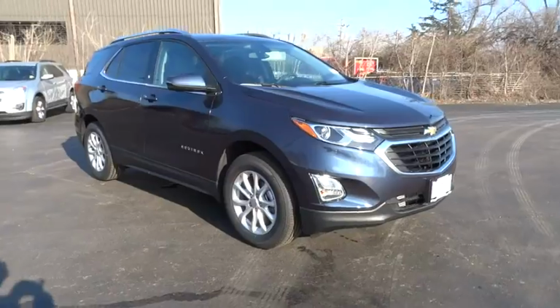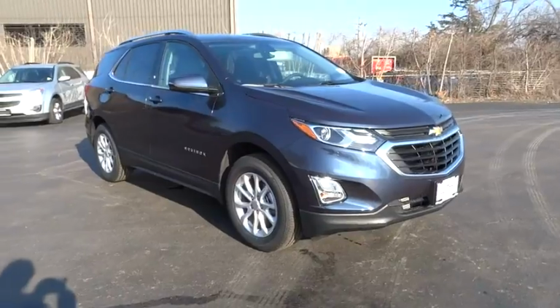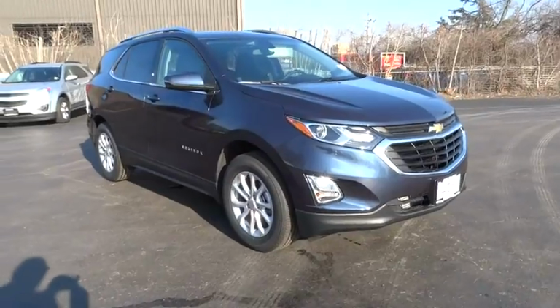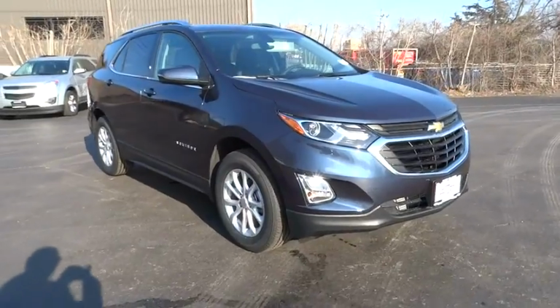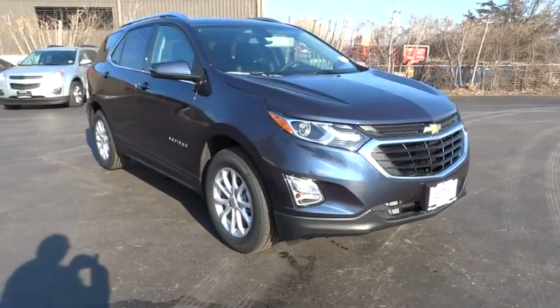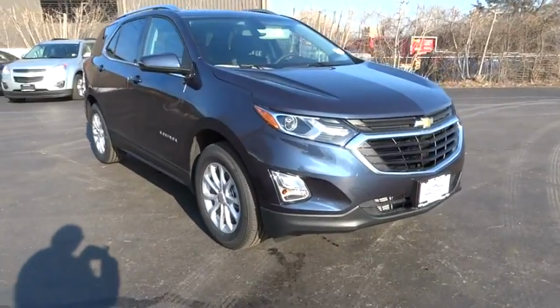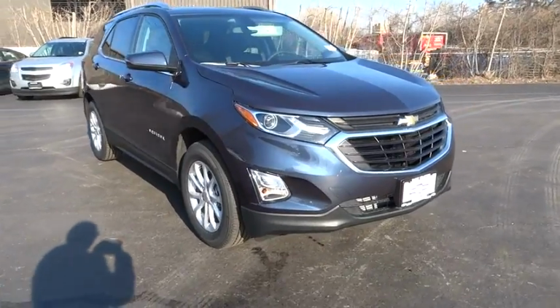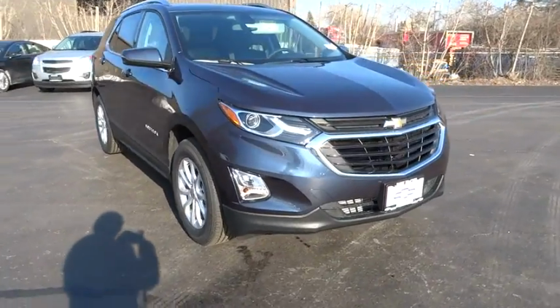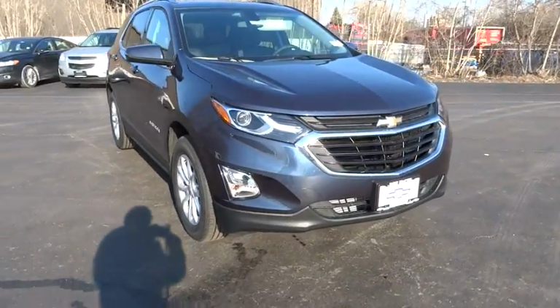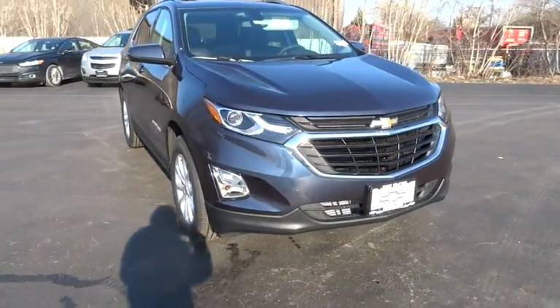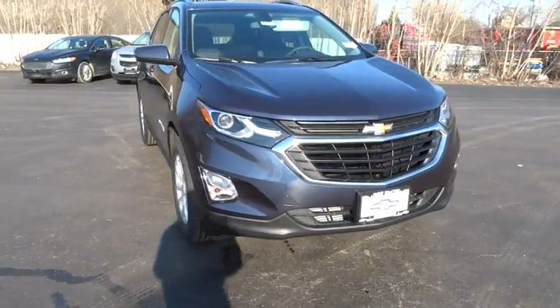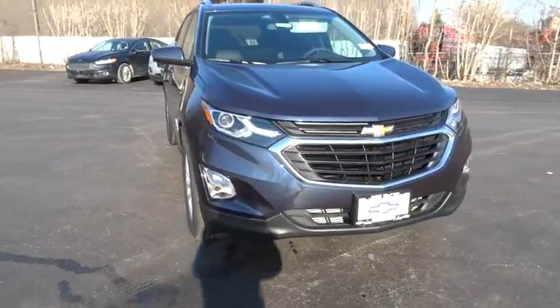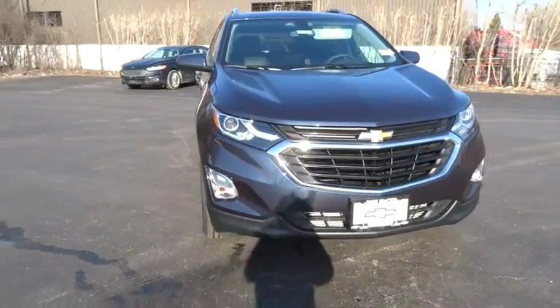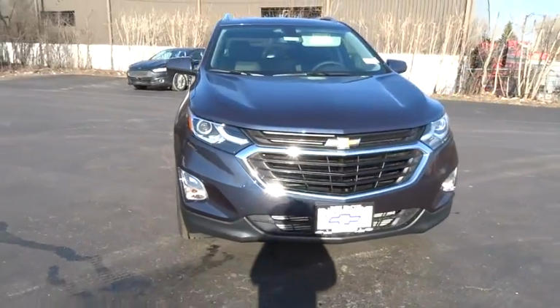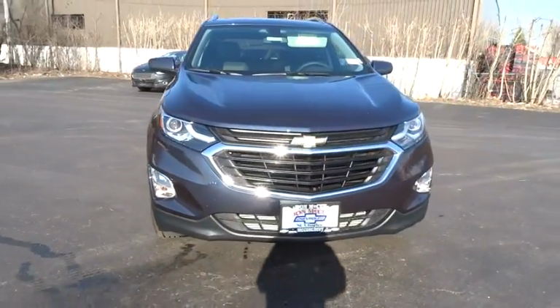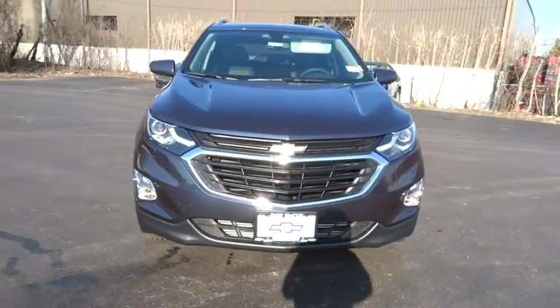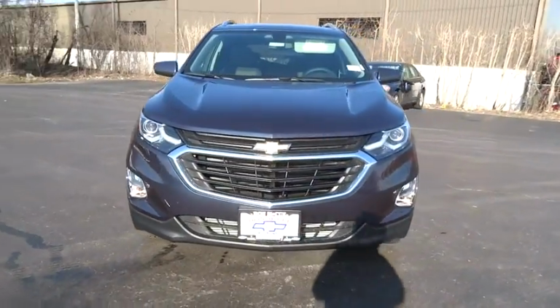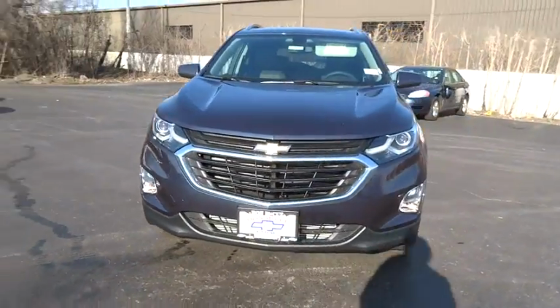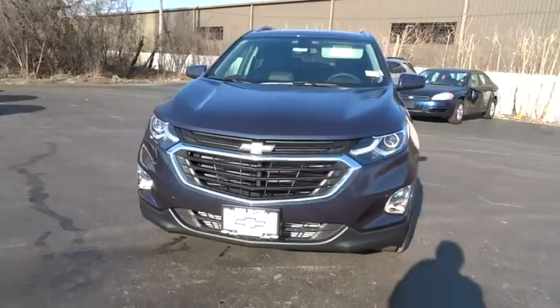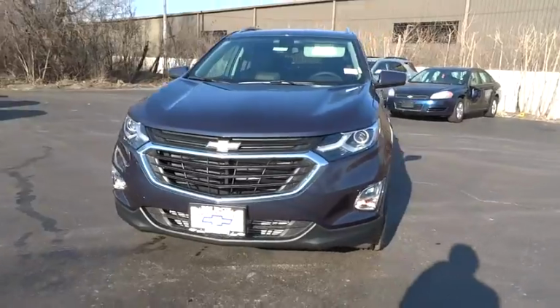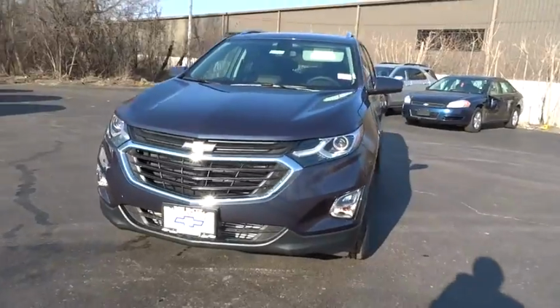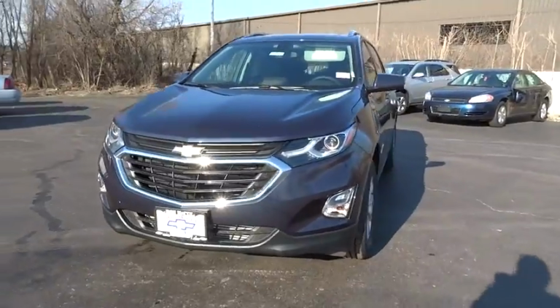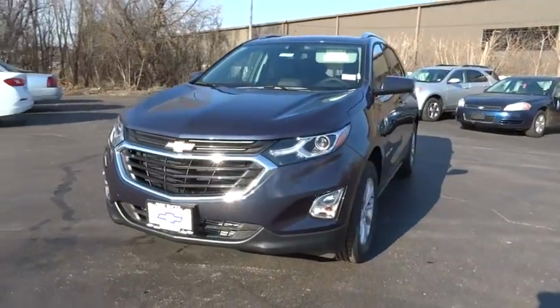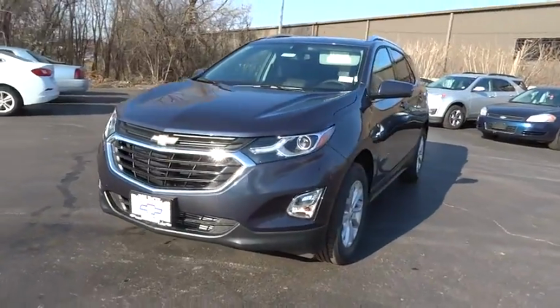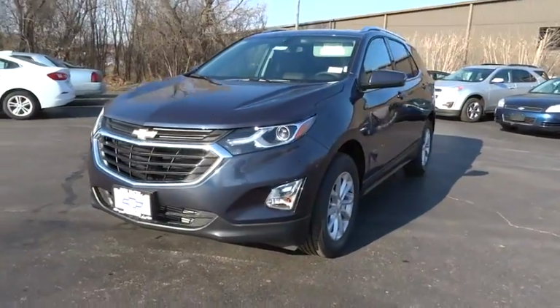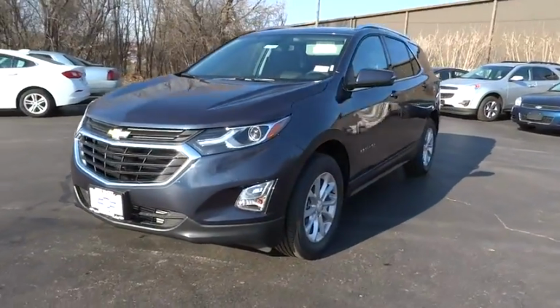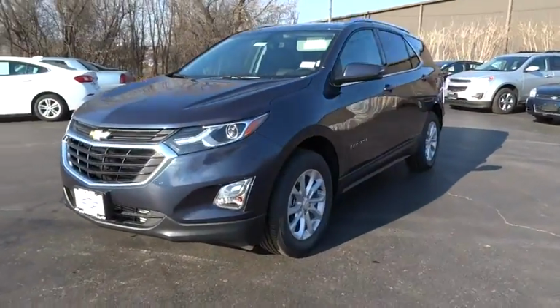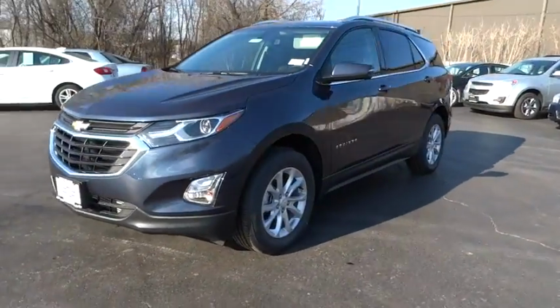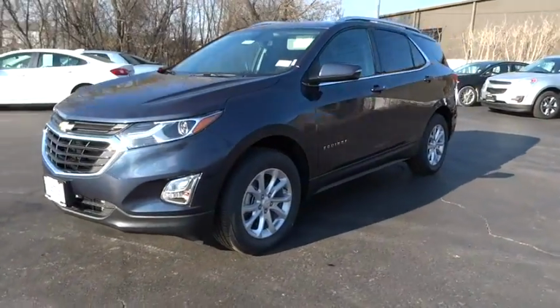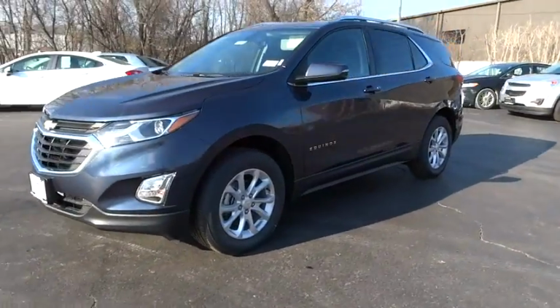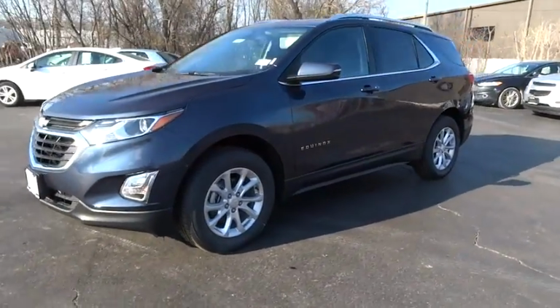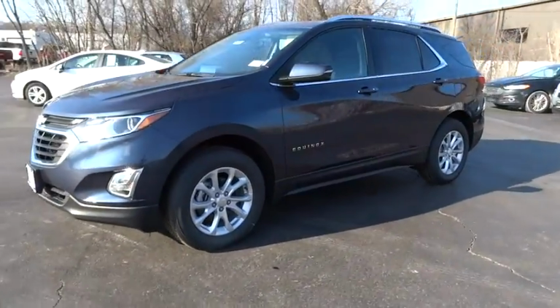The 2018 Chevrolet Equinox. Fuel efficiency, safety, and value — that's the Chevy Equinox. Here are some of this vehicle's great options.